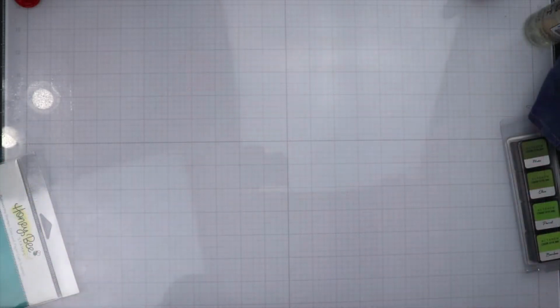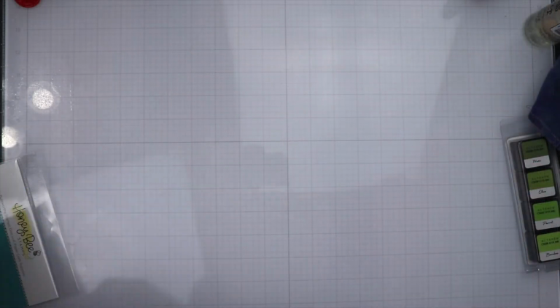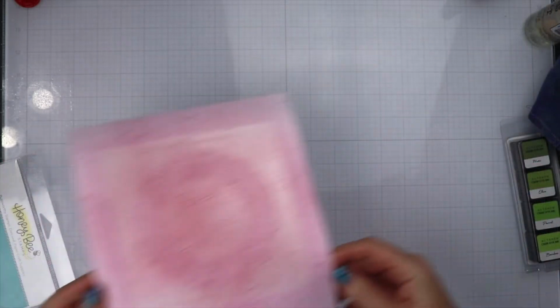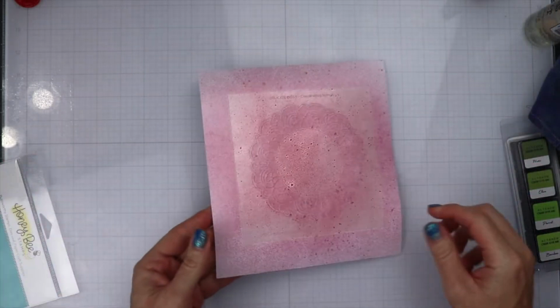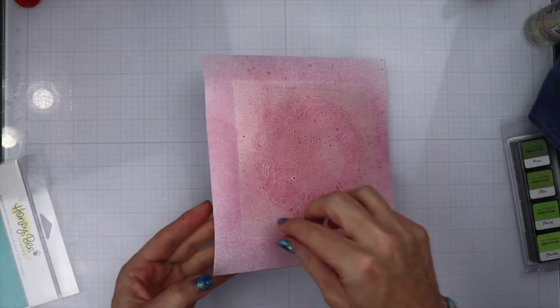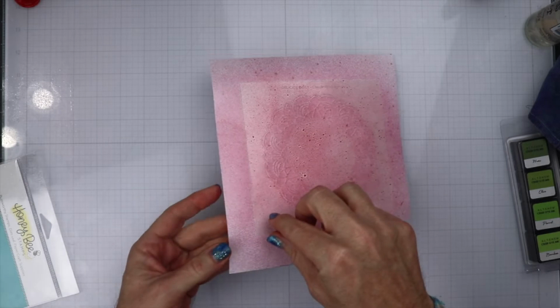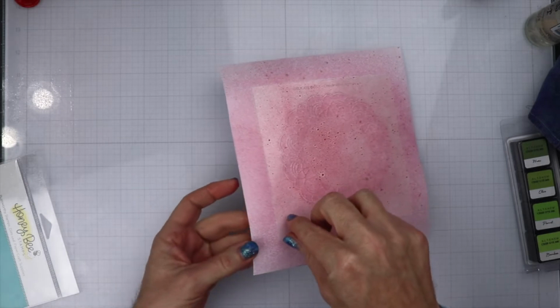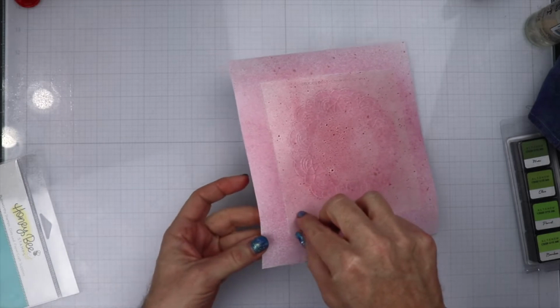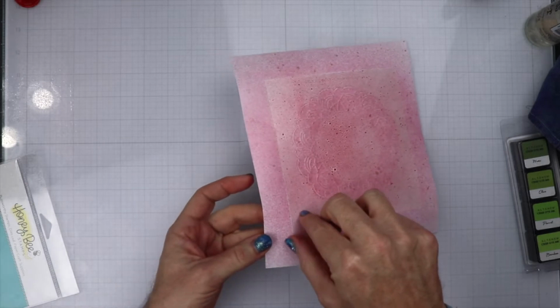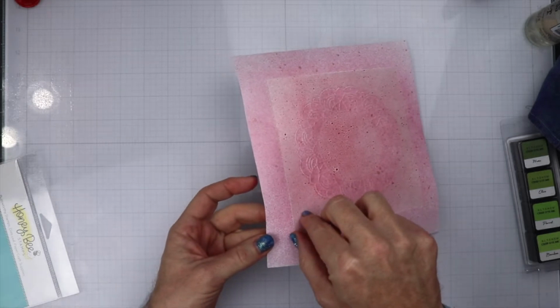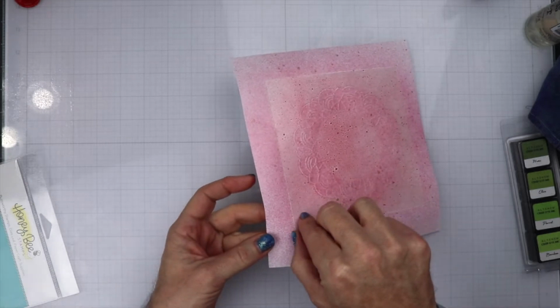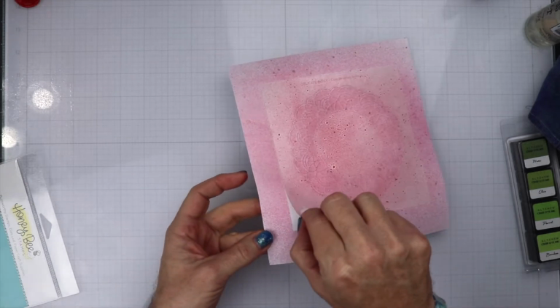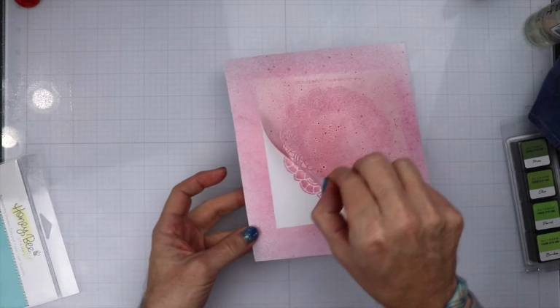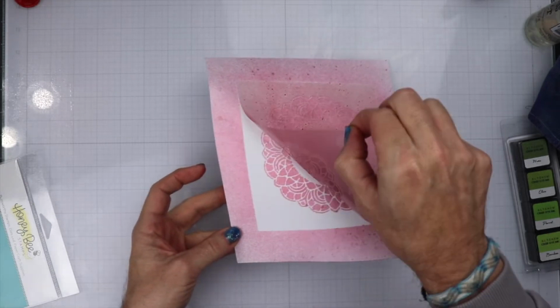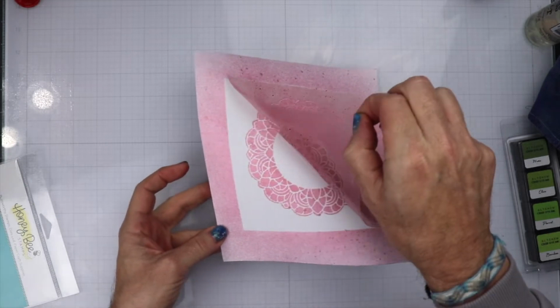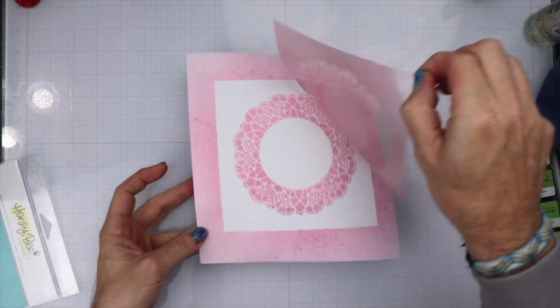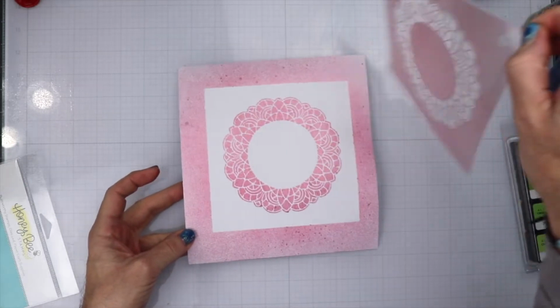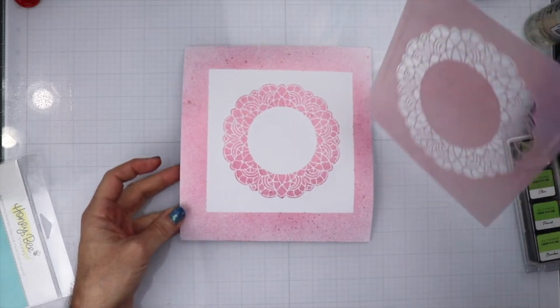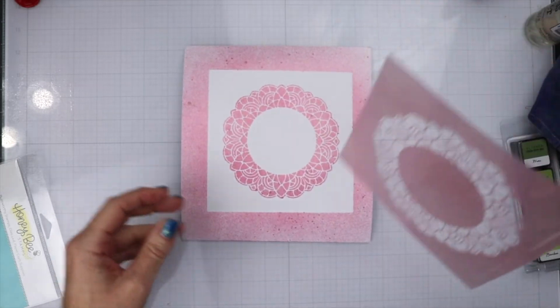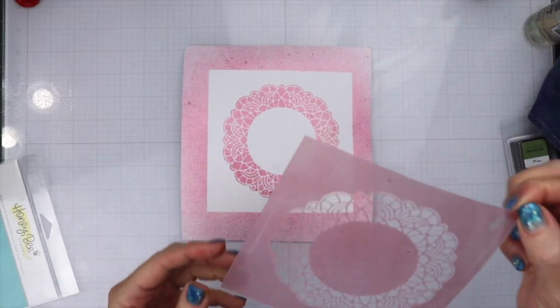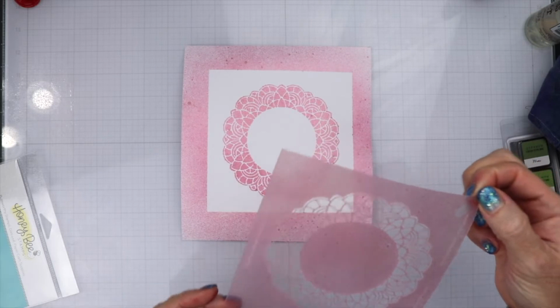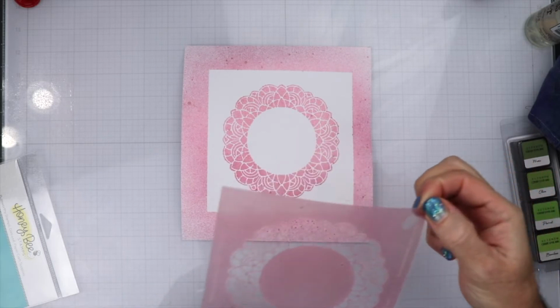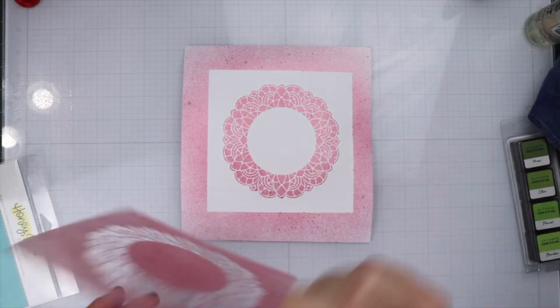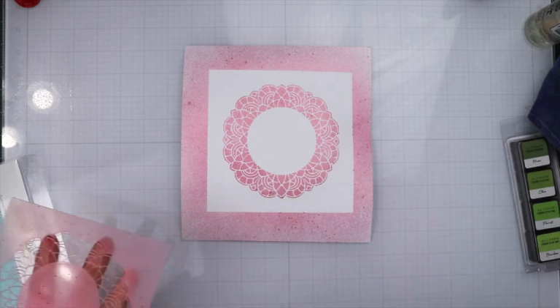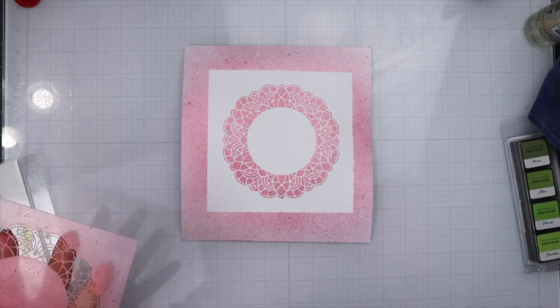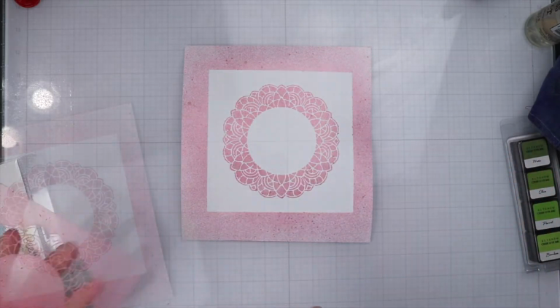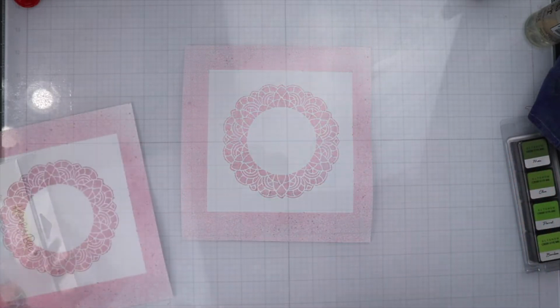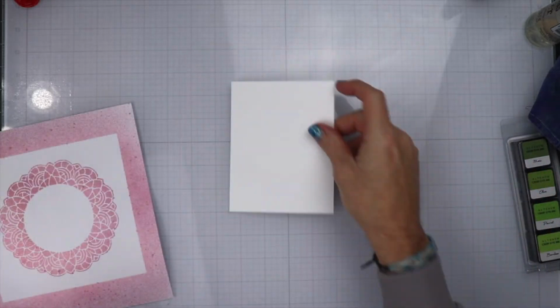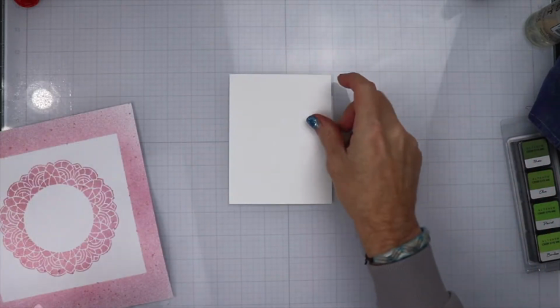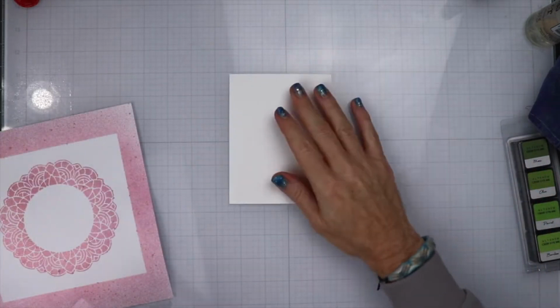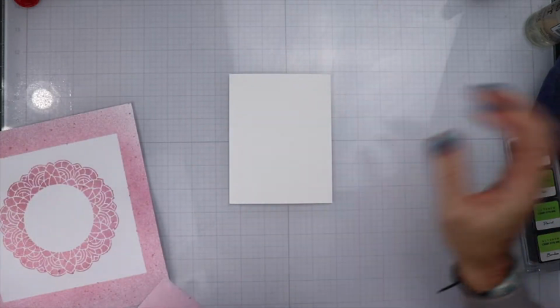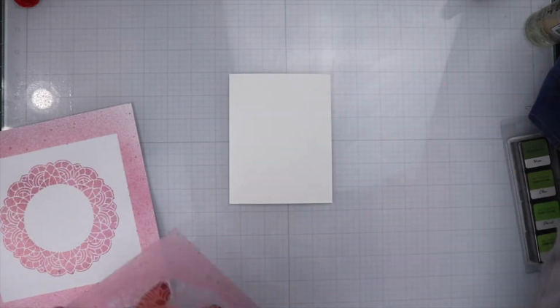Basically, this is a mica spray that has some gold mica in it, so it is kind of shiny. I am going to hold that up and show it to you in a second.